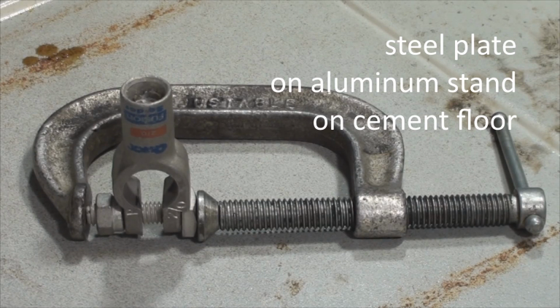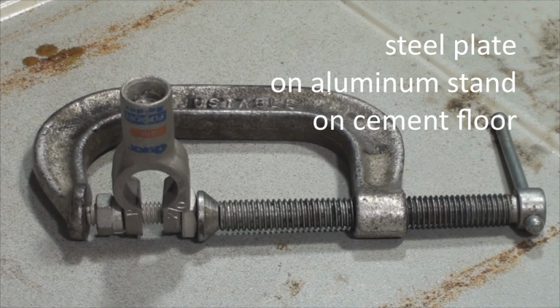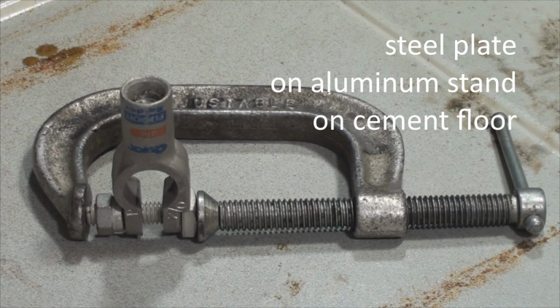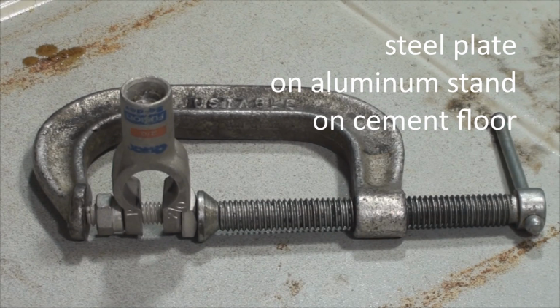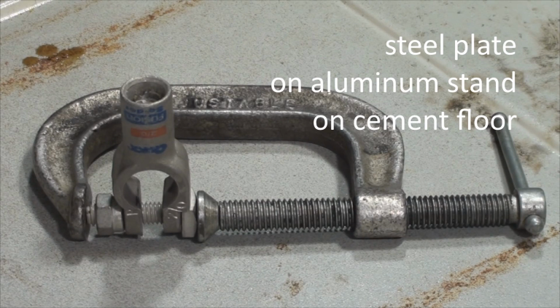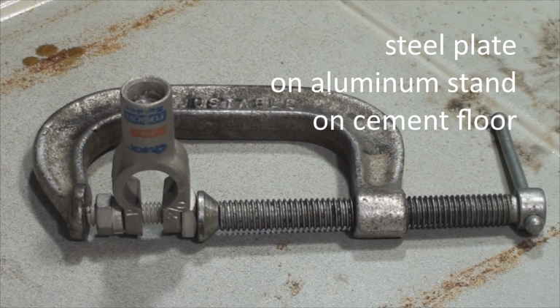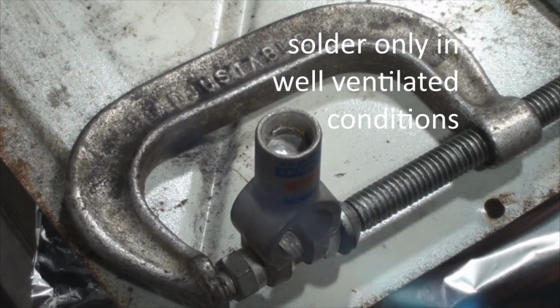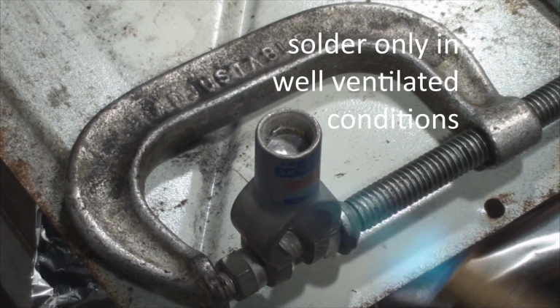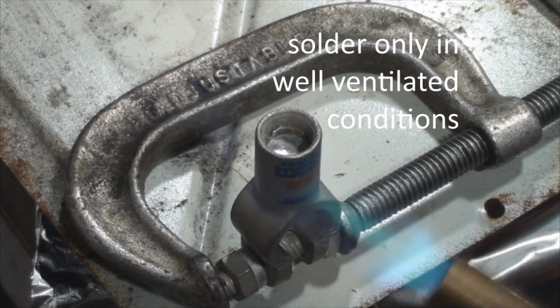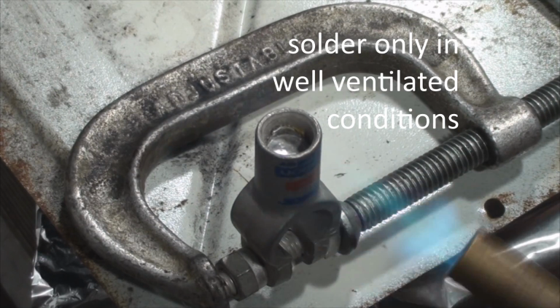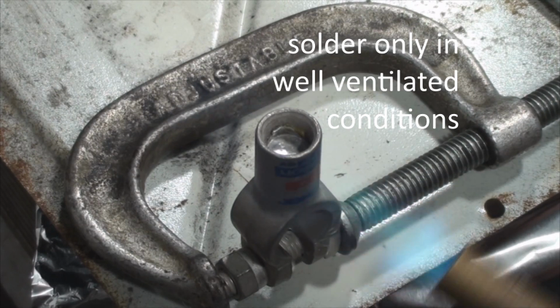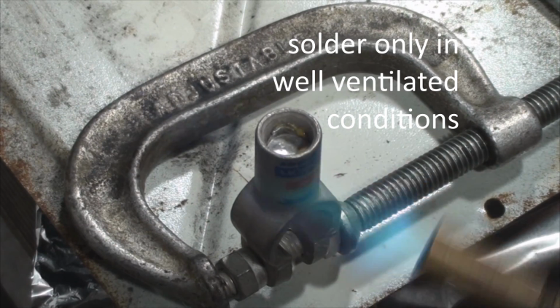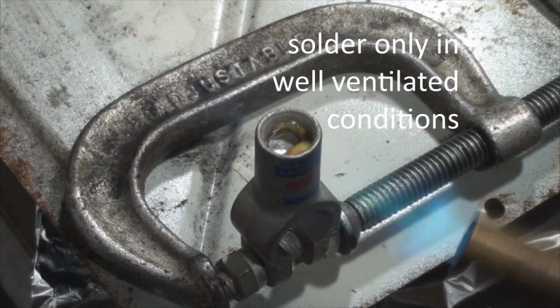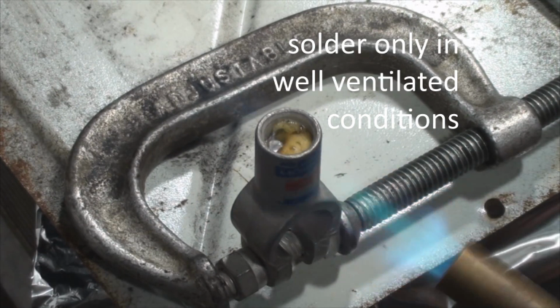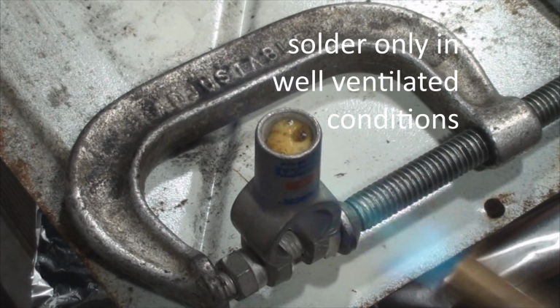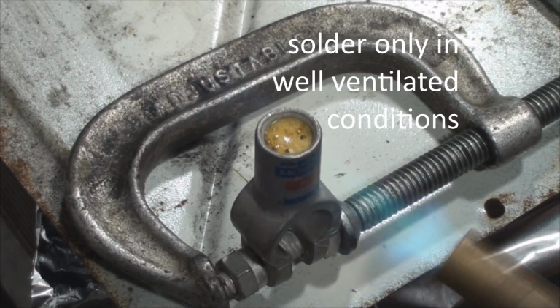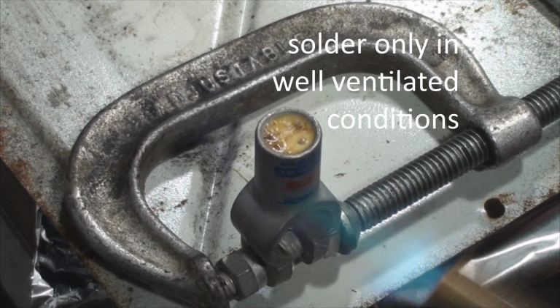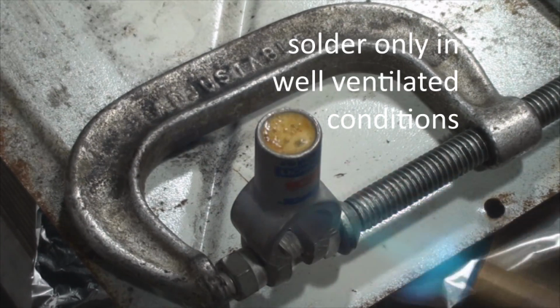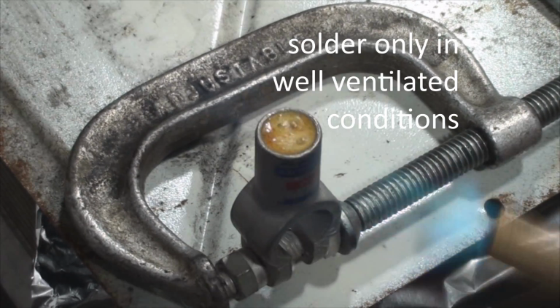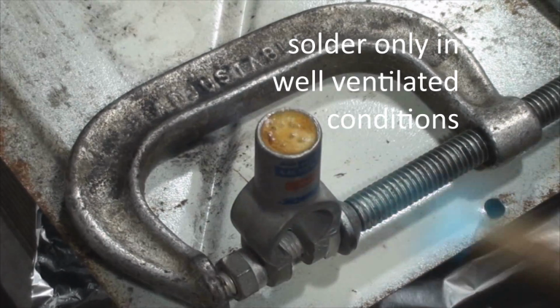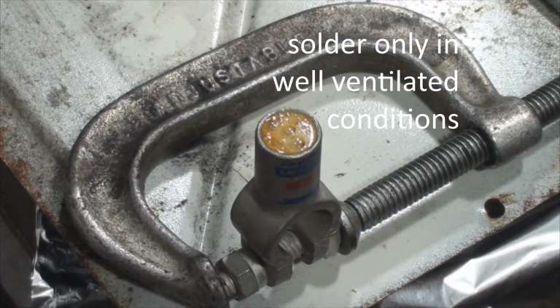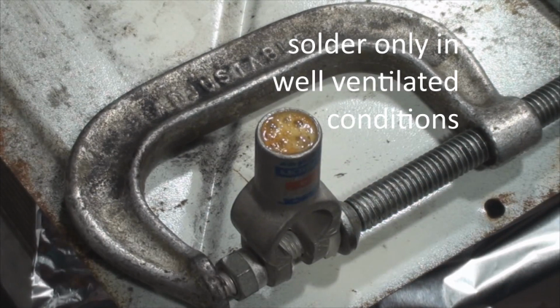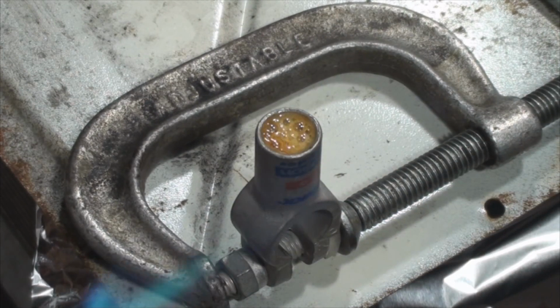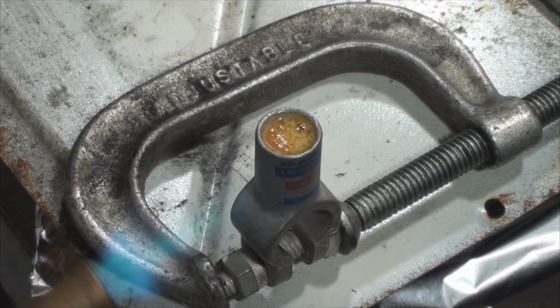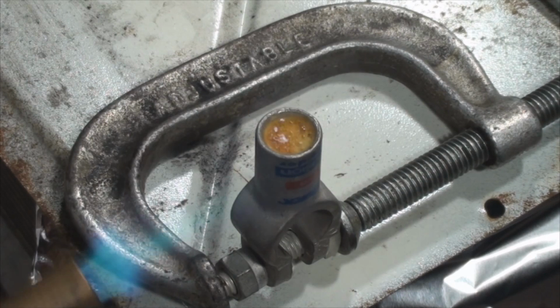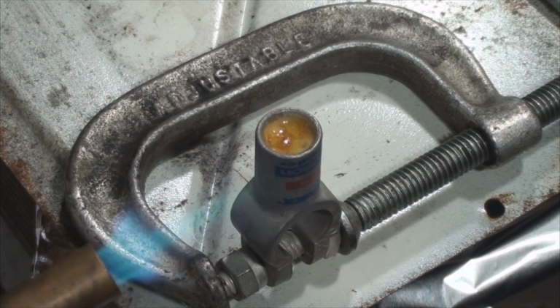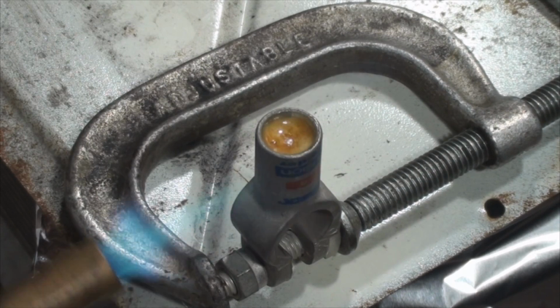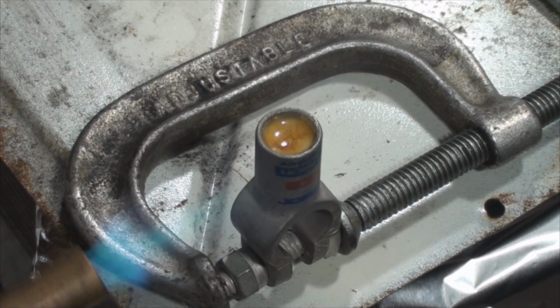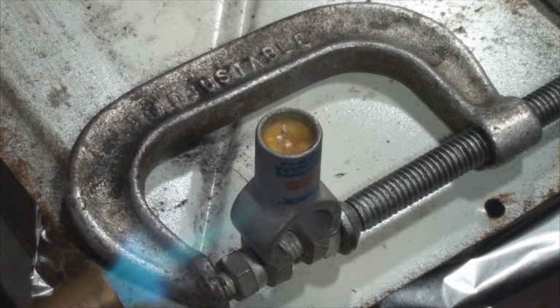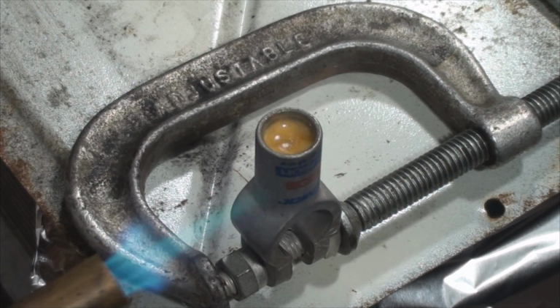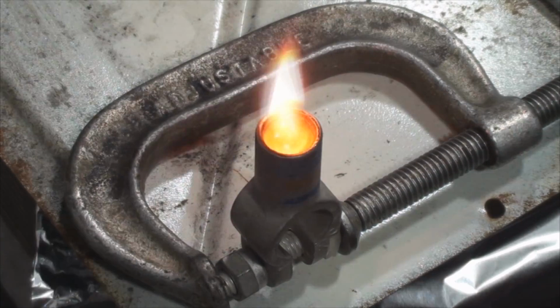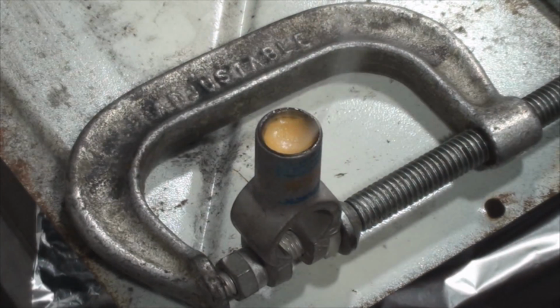Normally you'd use your vise to hold this while applying heat, but my vise is in the wood shop where I don't use torches. That's good.